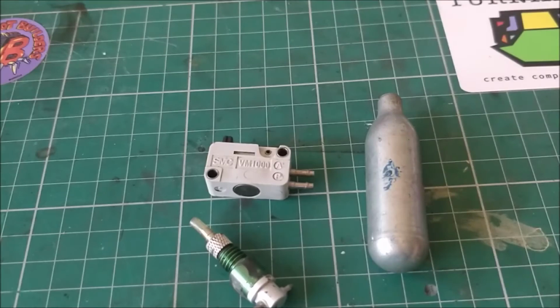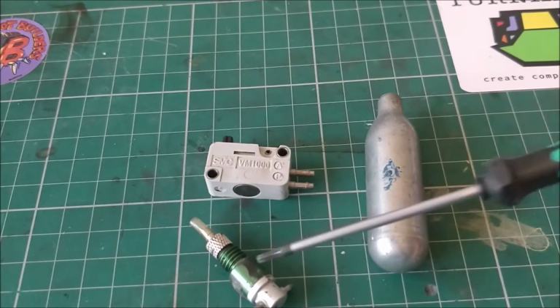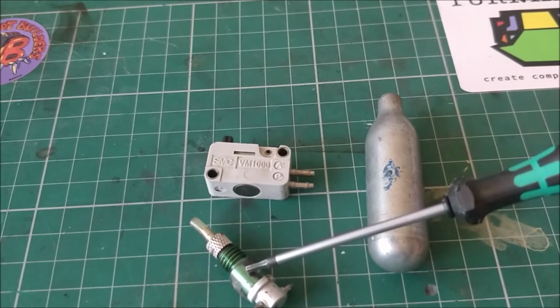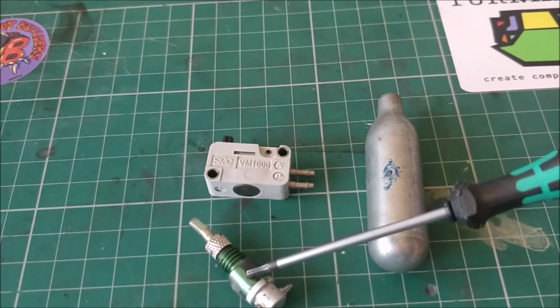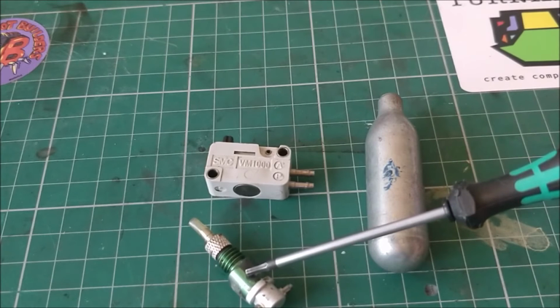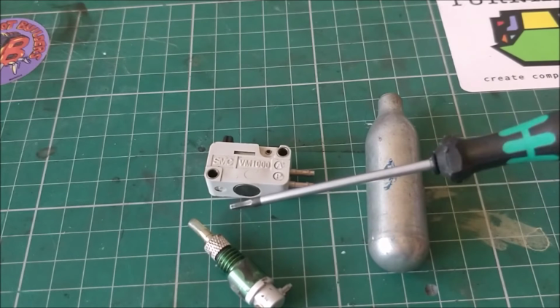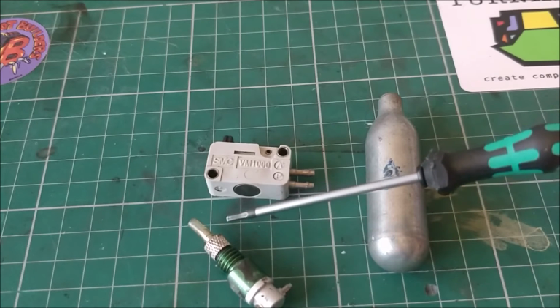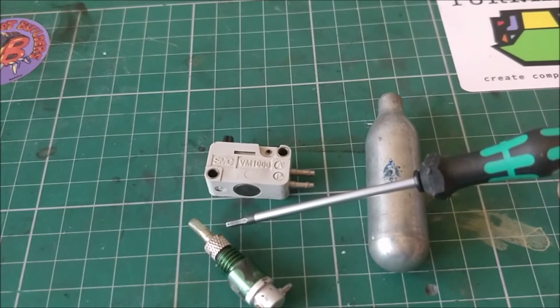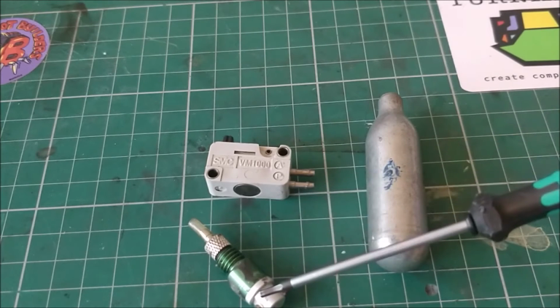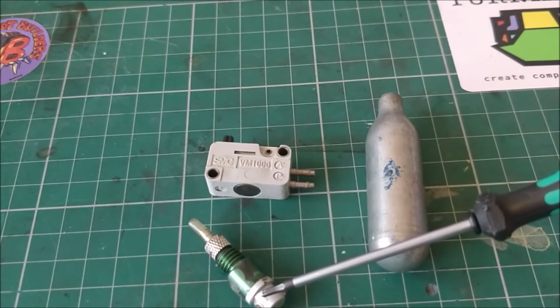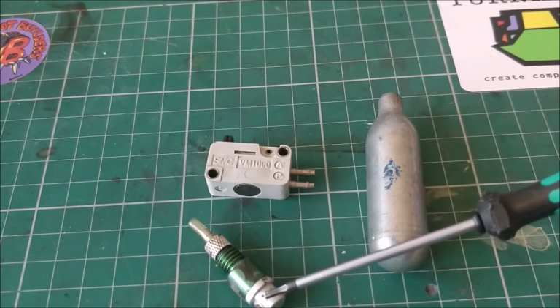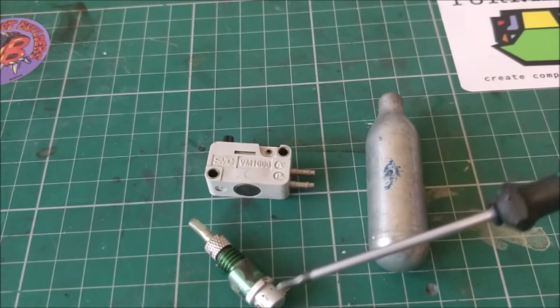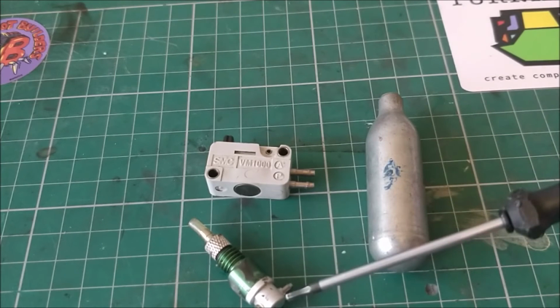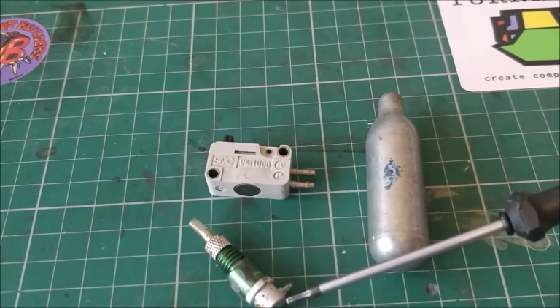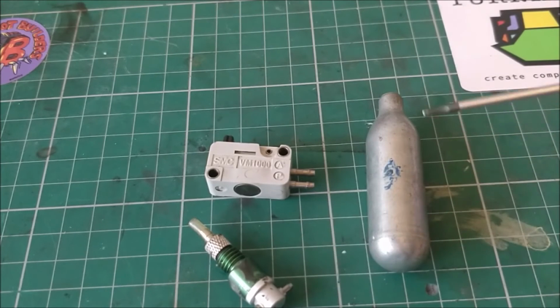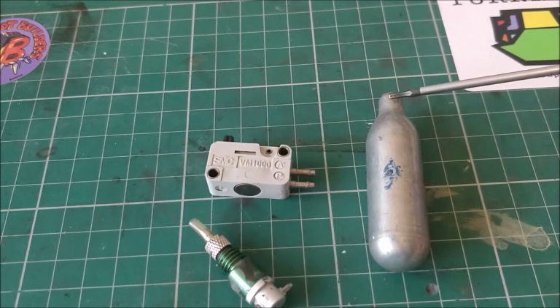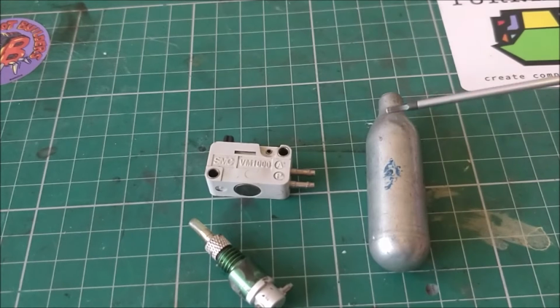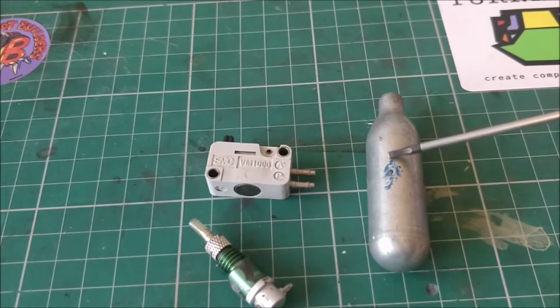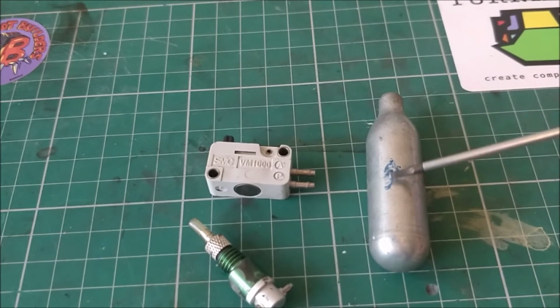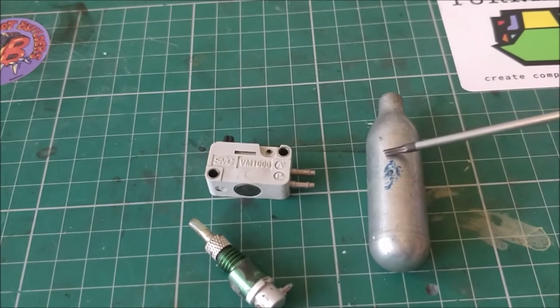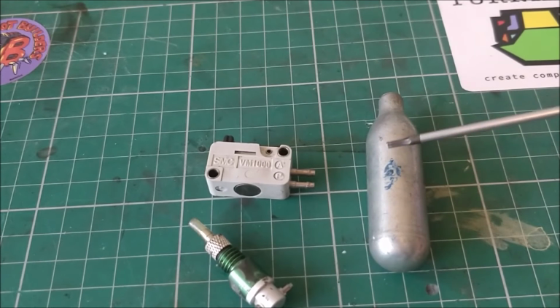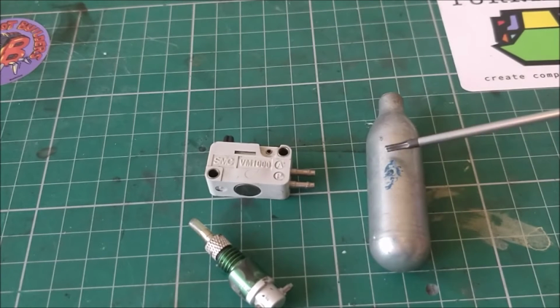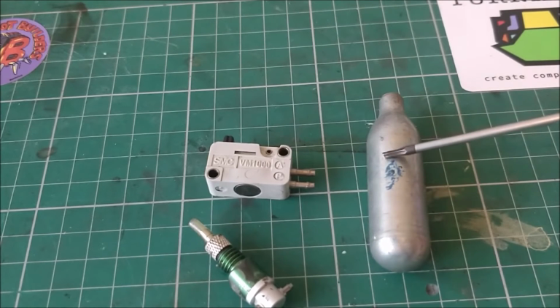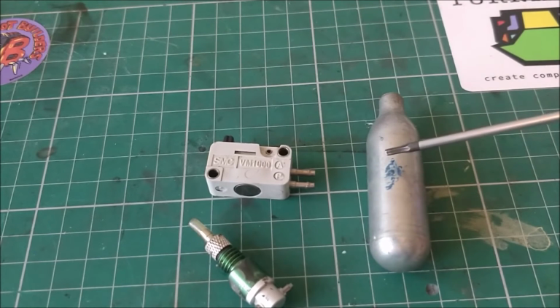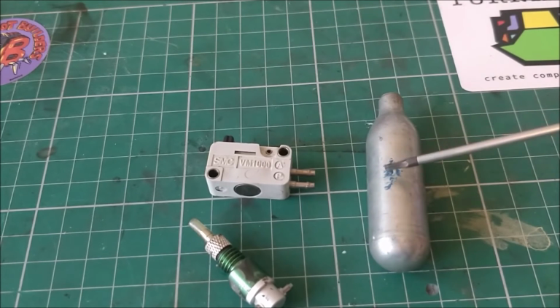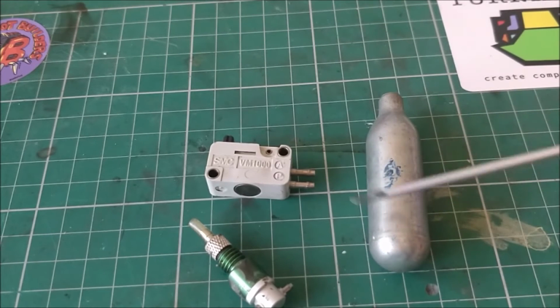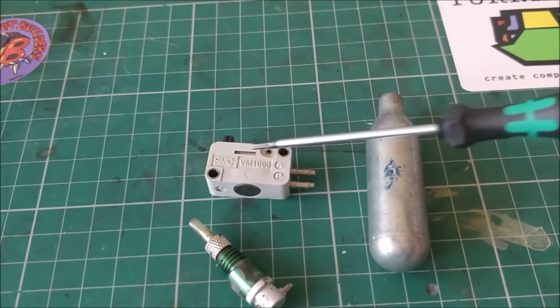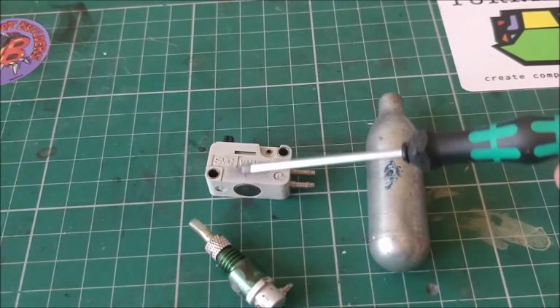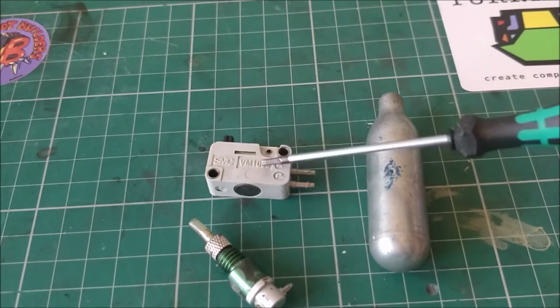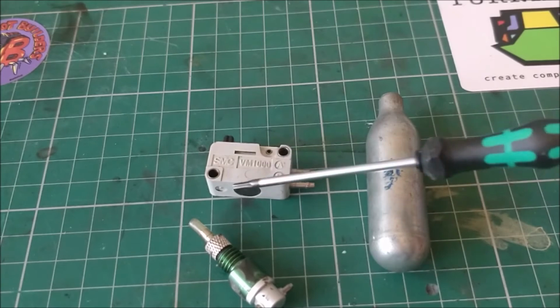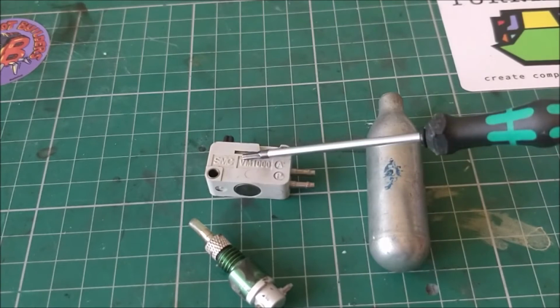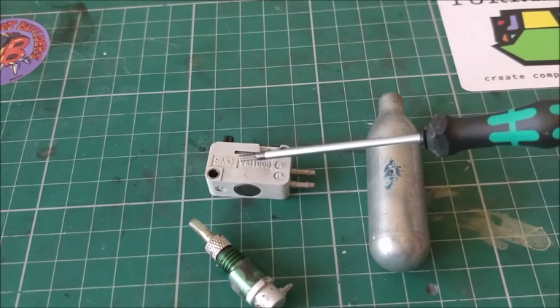Here are the rest of the components for the pneumatic system. There is a fill valve, which is just a one-way valve that lets you put air into the system and not let it out. There's the air tank — in this case a repurposed whippet — and the firing valve.